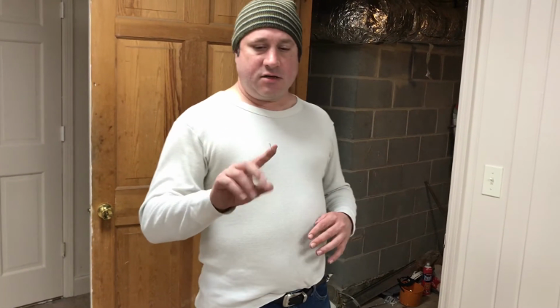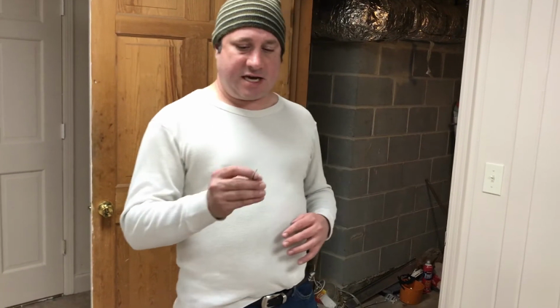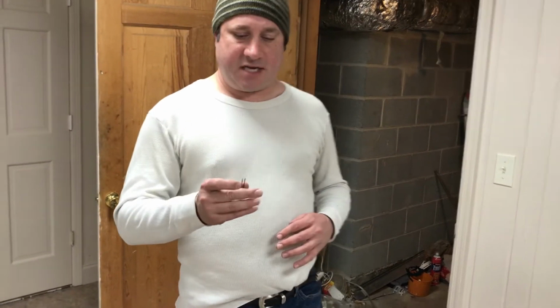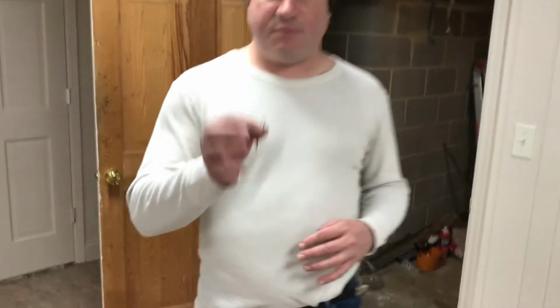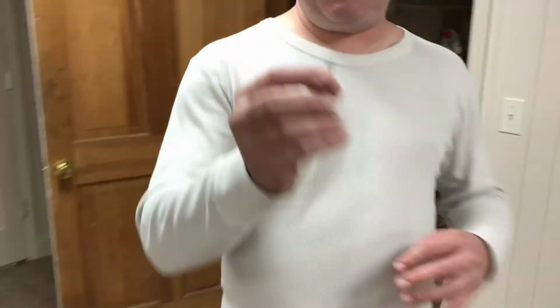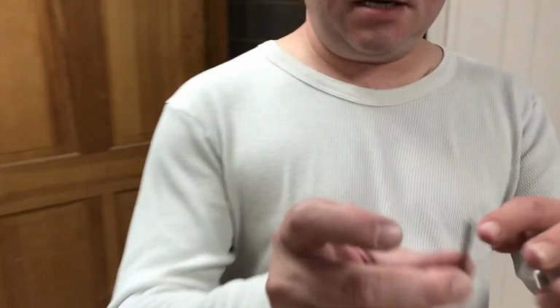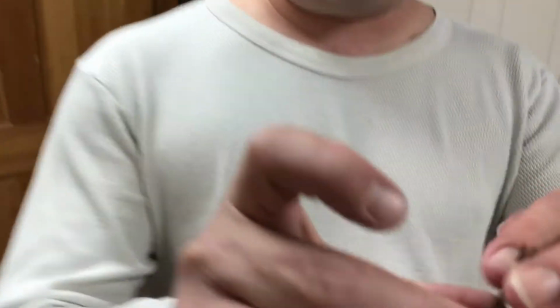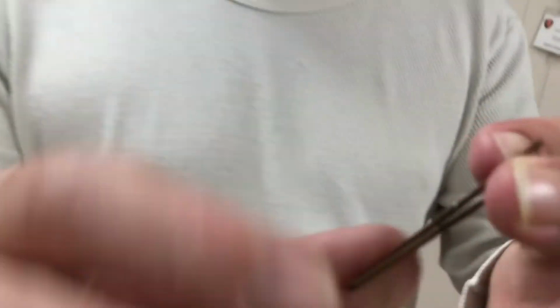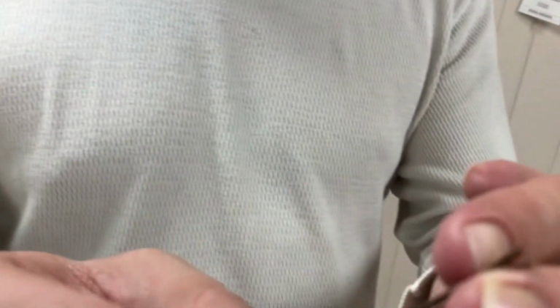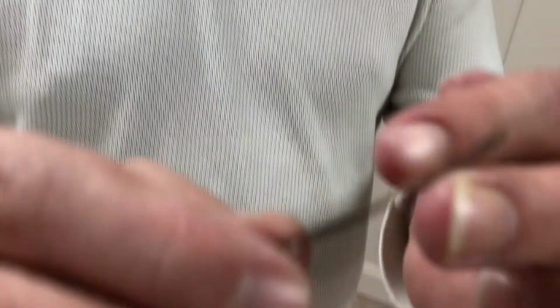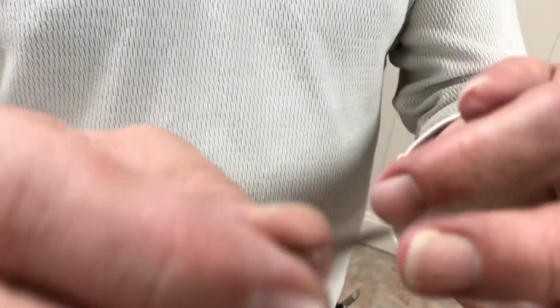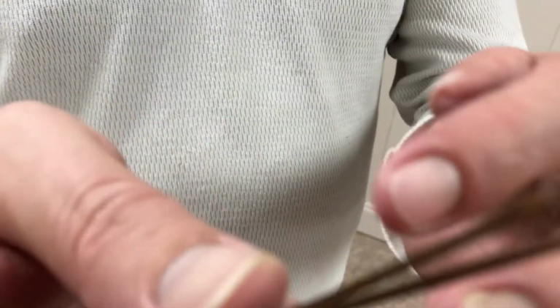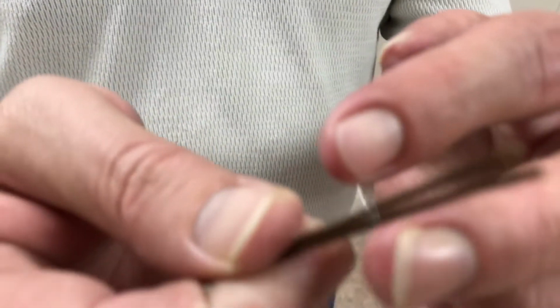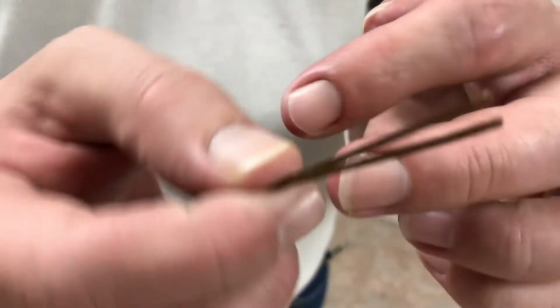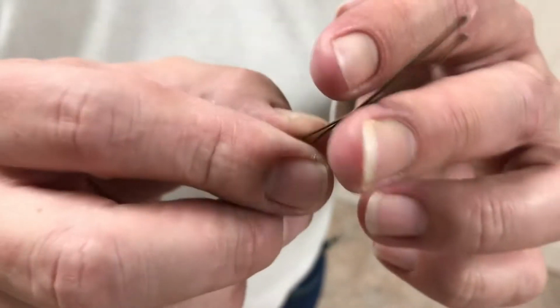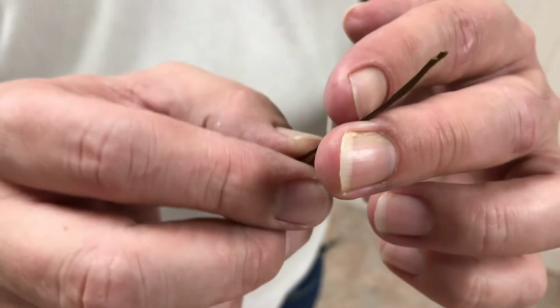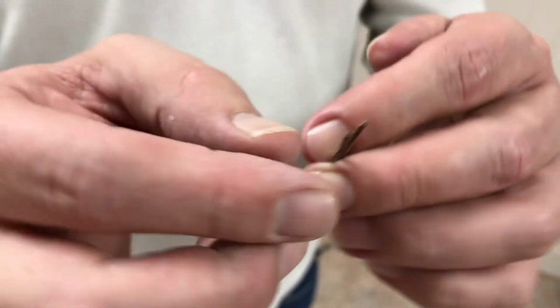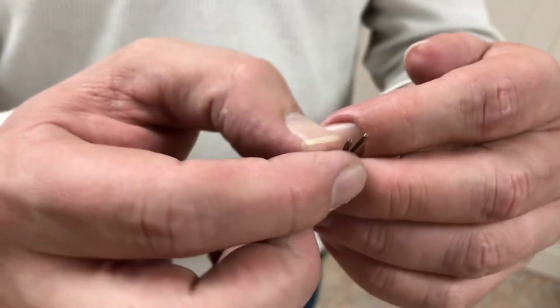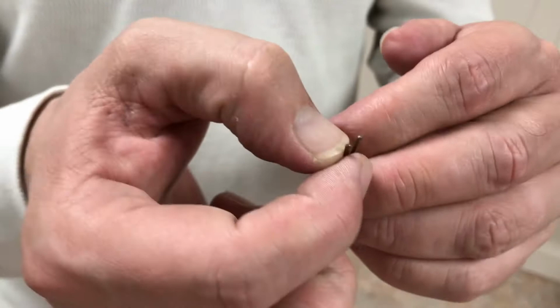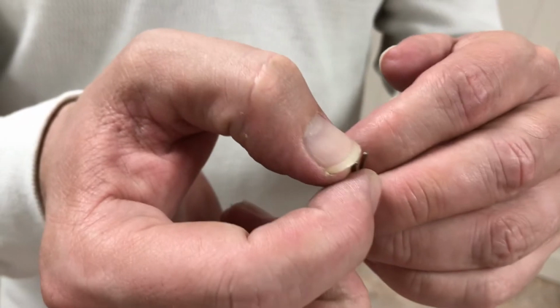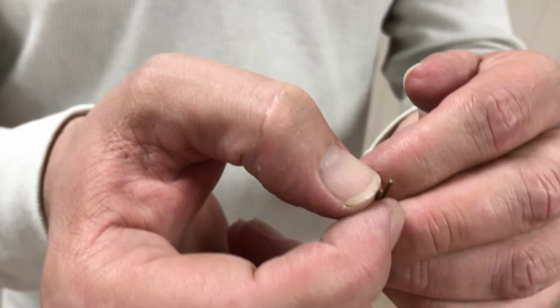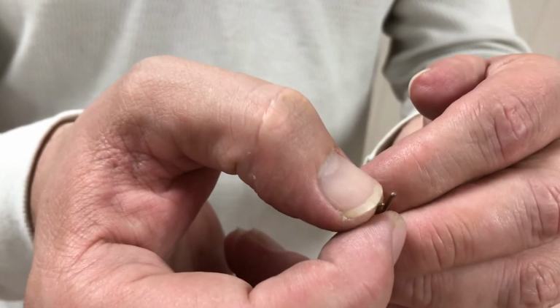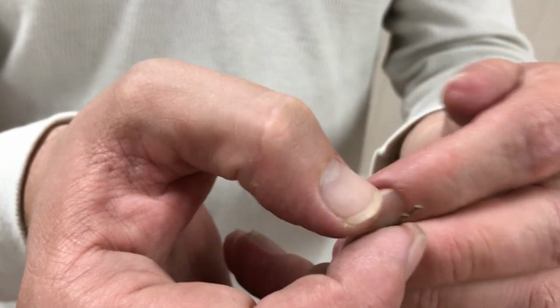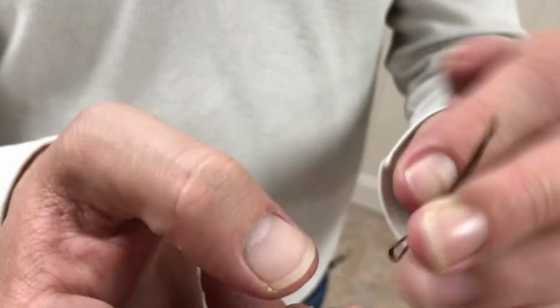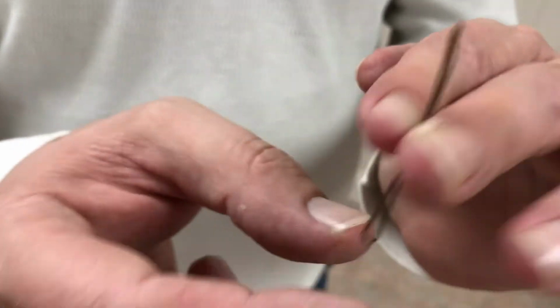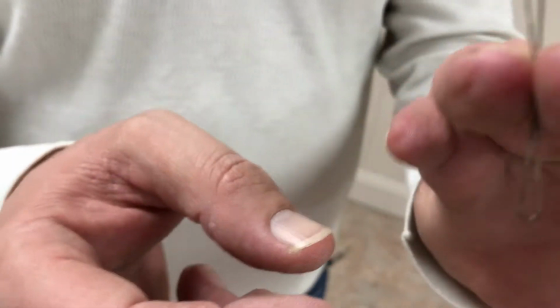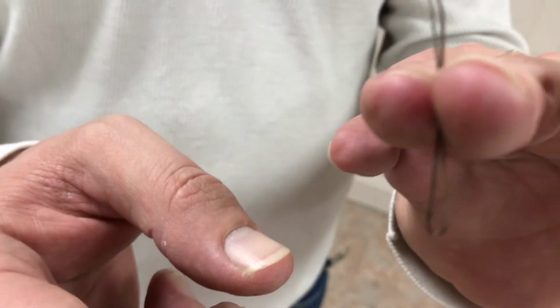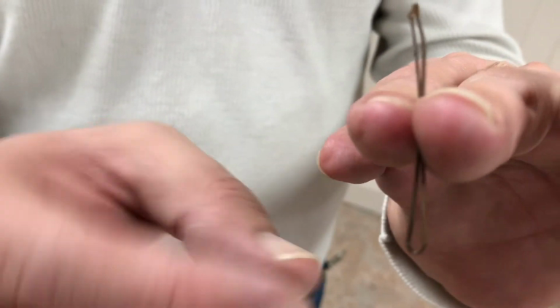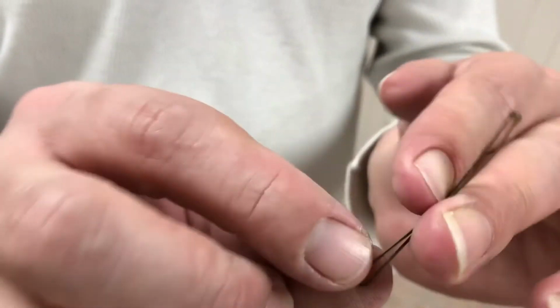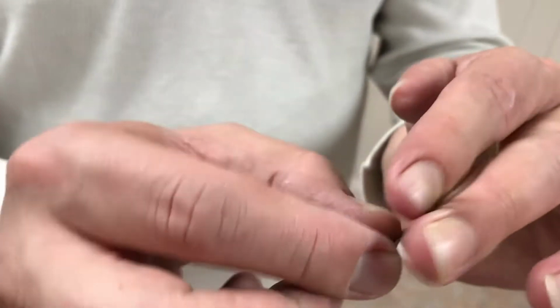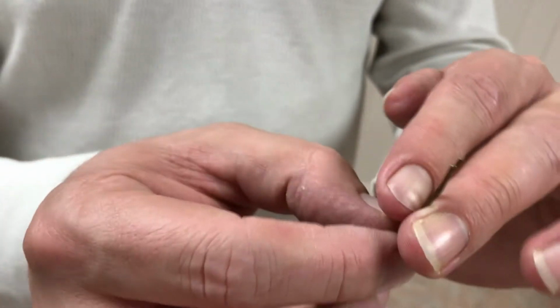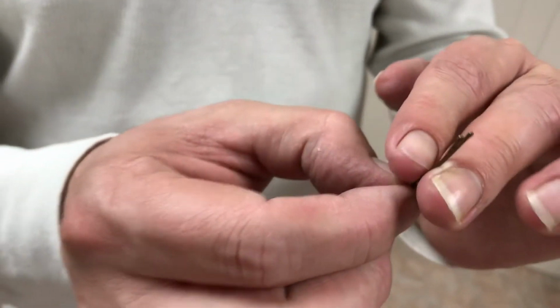You'll see I have in my hand a bobby pin or a hair pin — something like this usually works. The end of it is like a plastic piece. My wife gave me this. That's all you need.